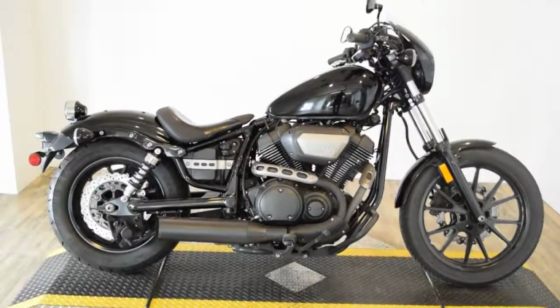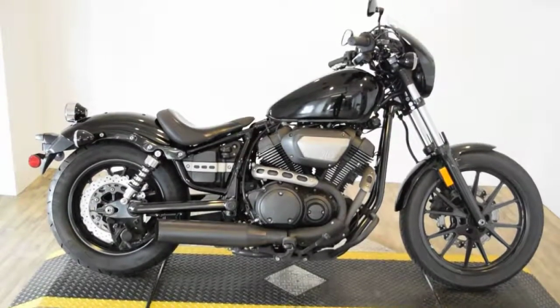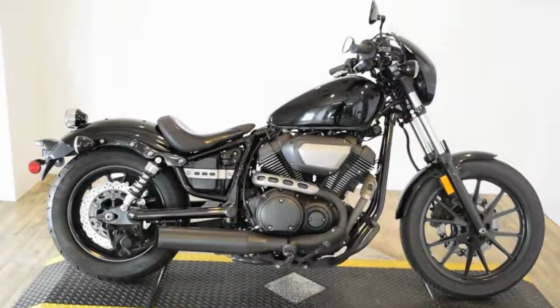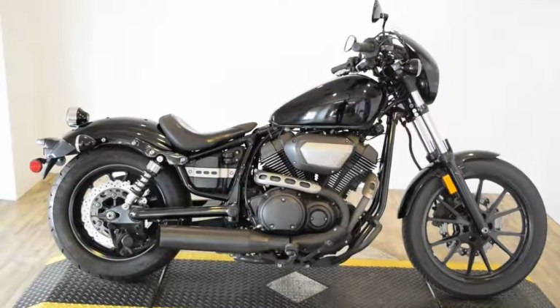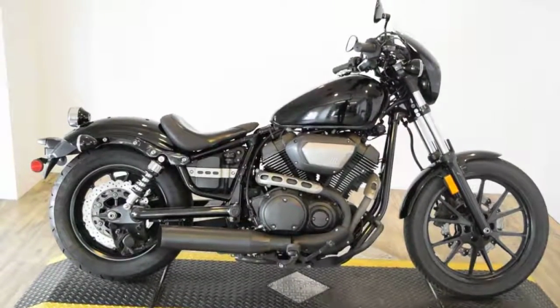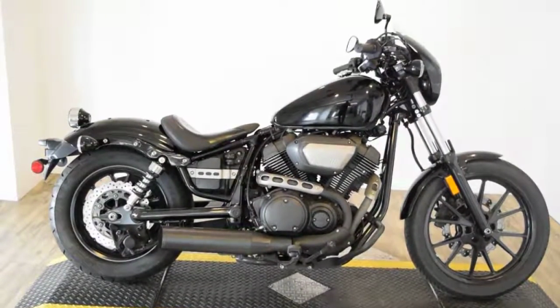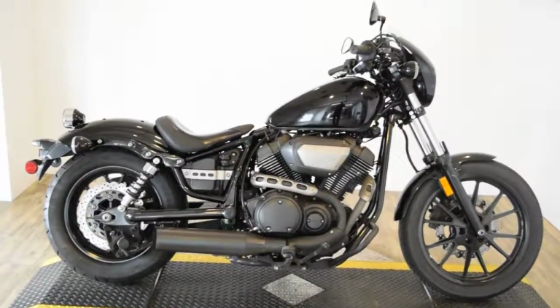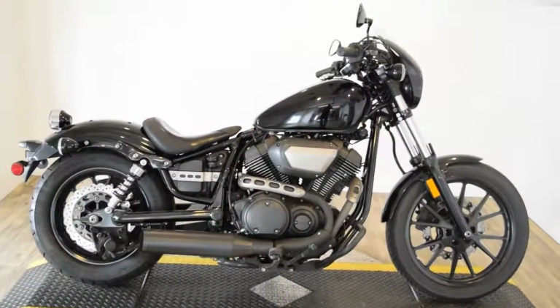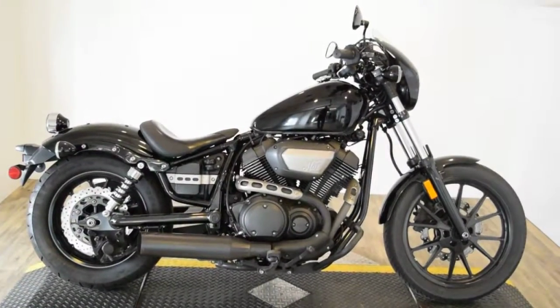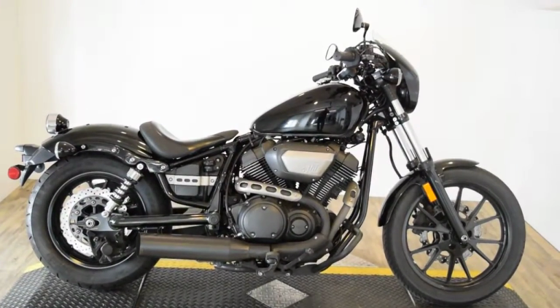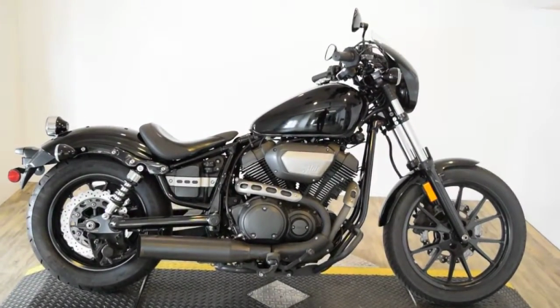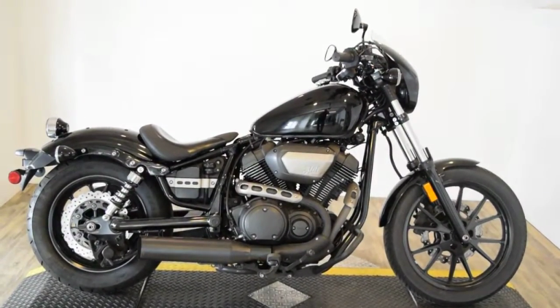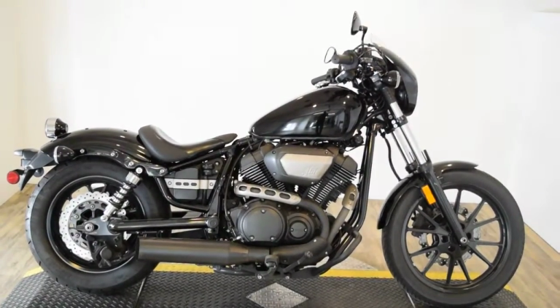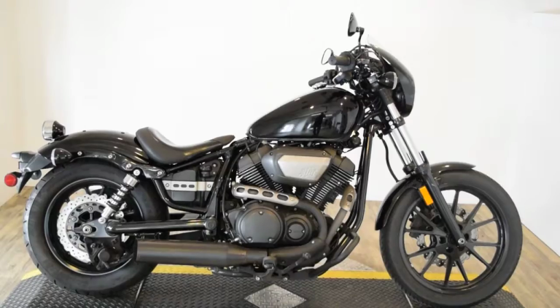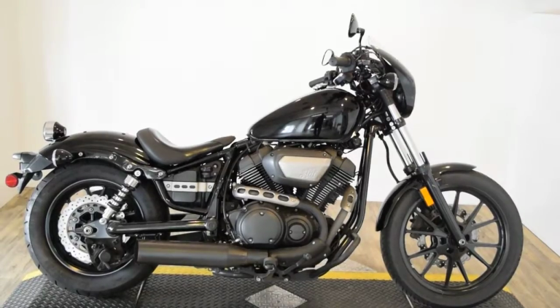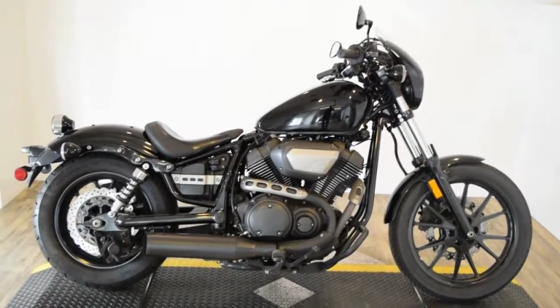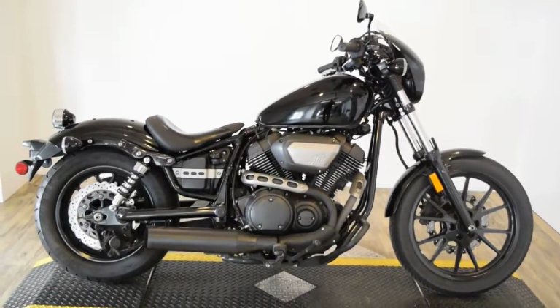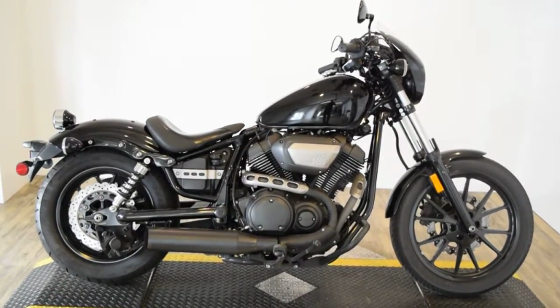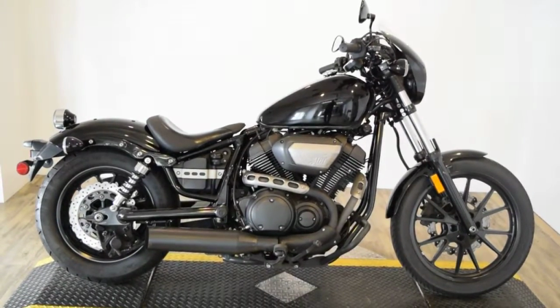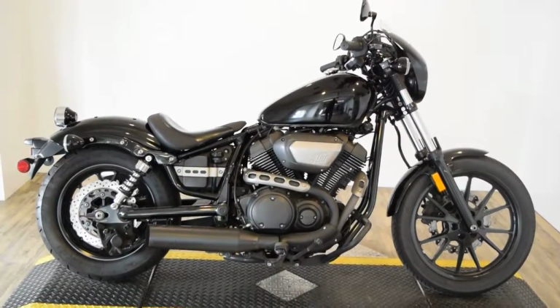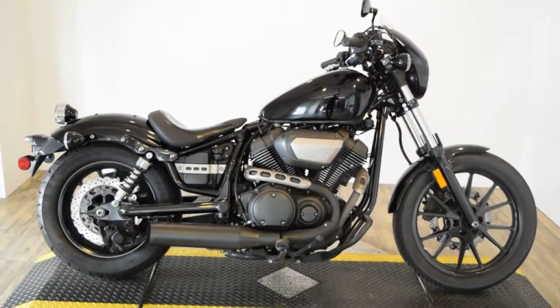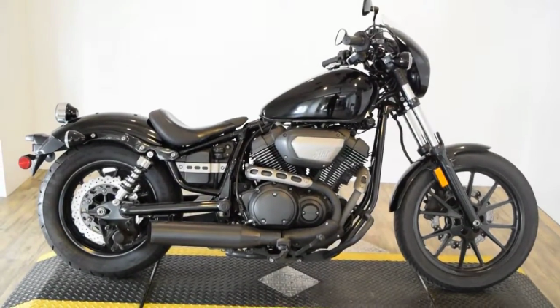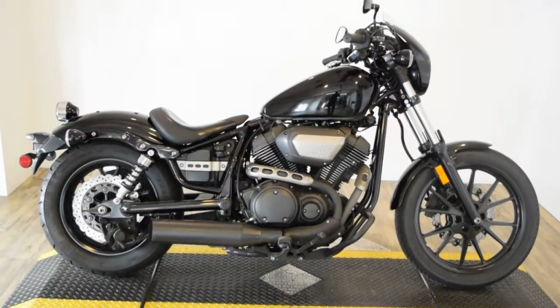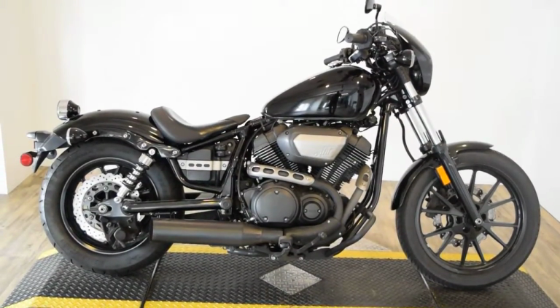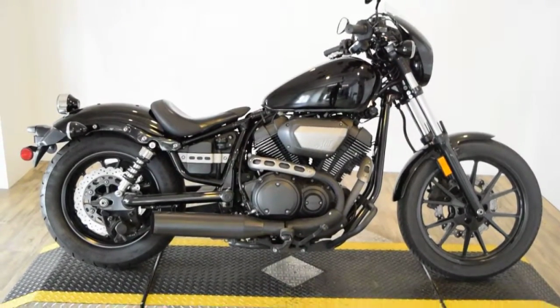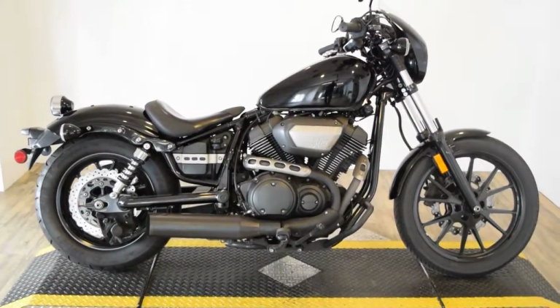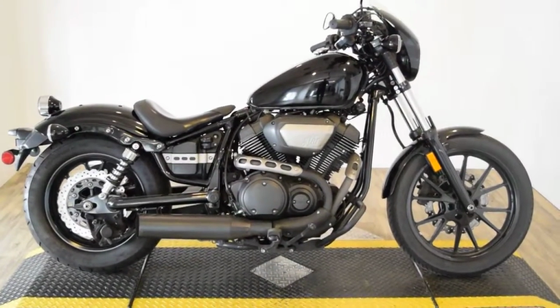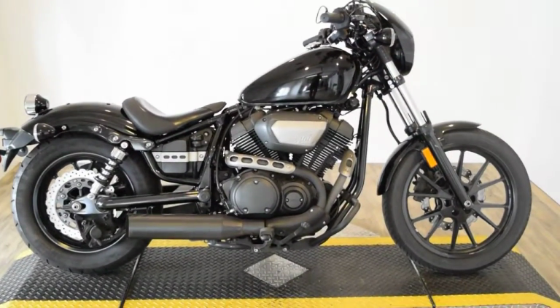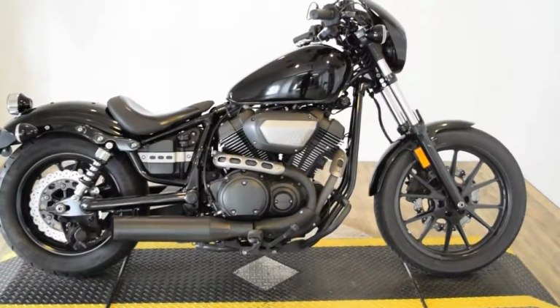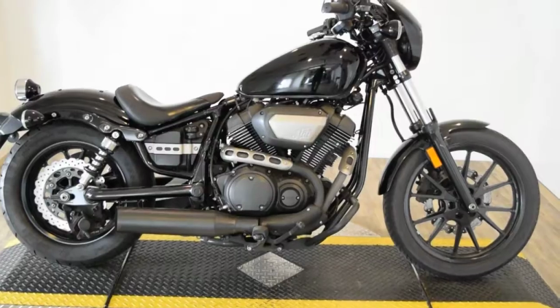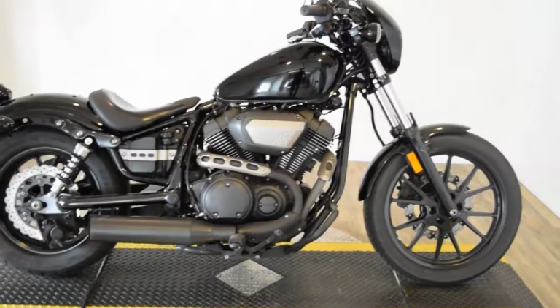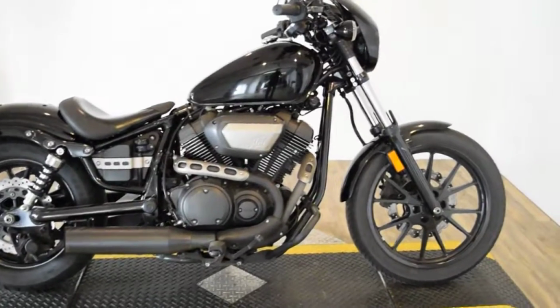Monster Power Sports is offering this 2014 Star Bolt. It does have a custom exhaust on it, and those wave rotors come stock.